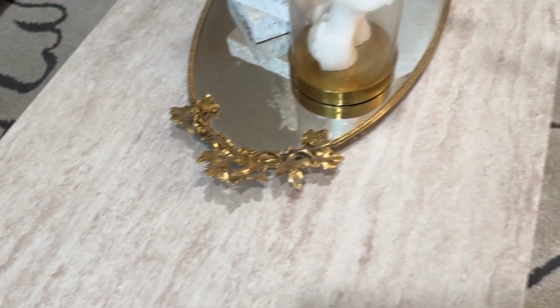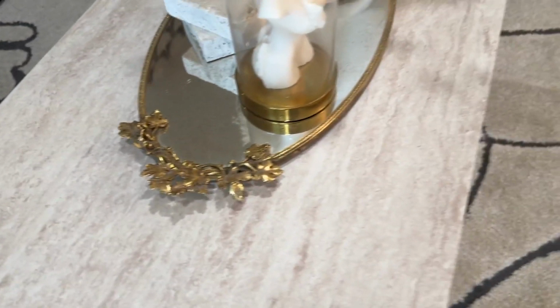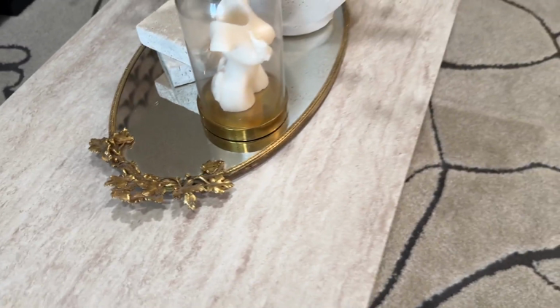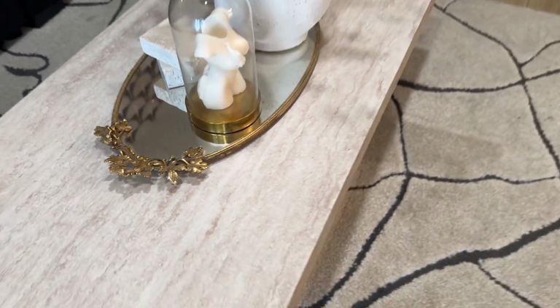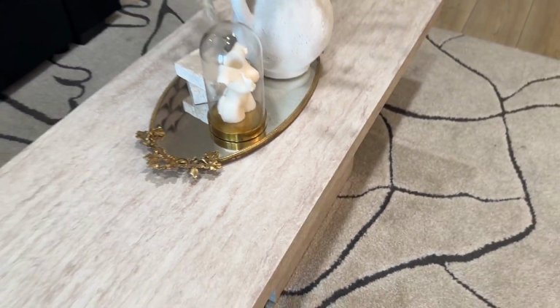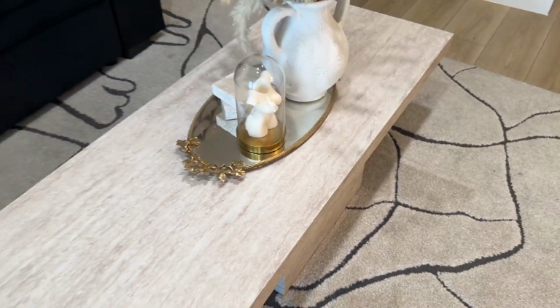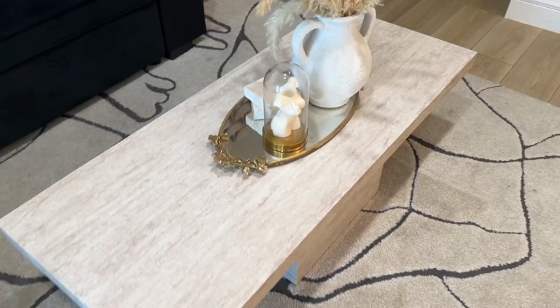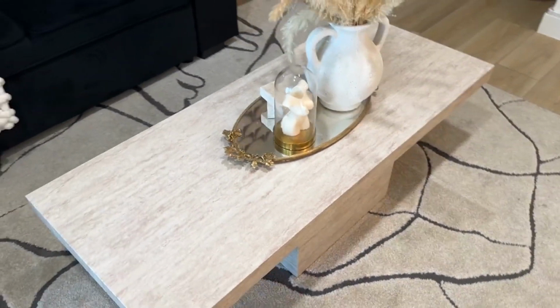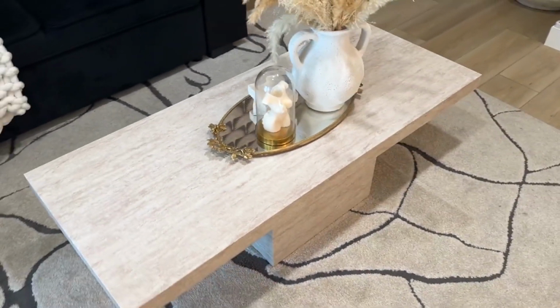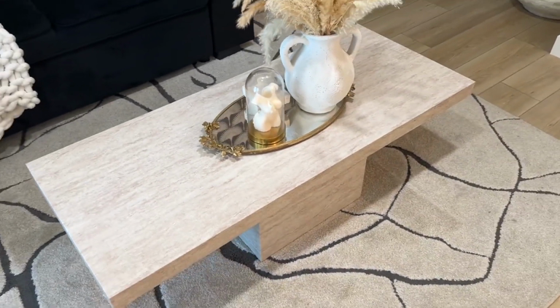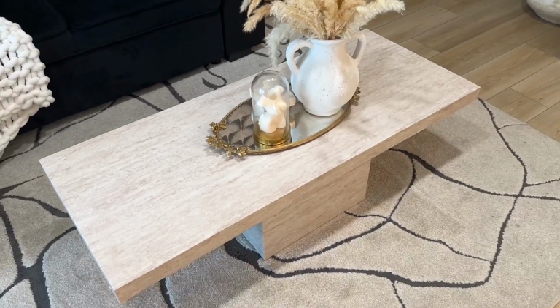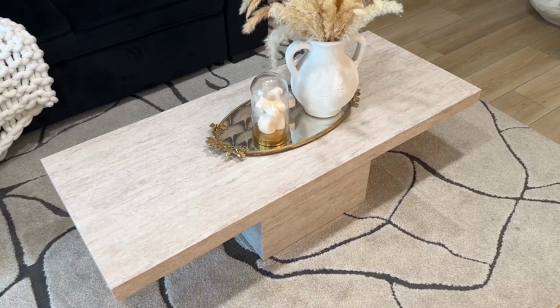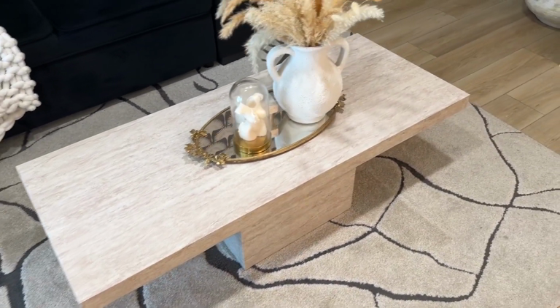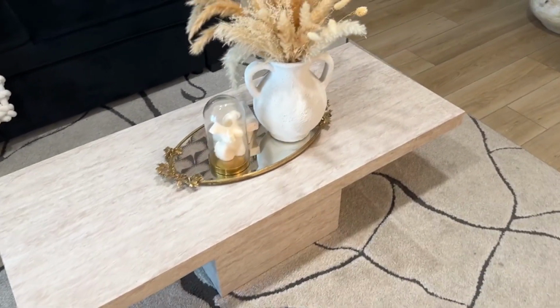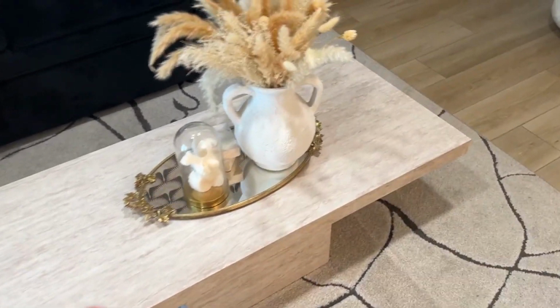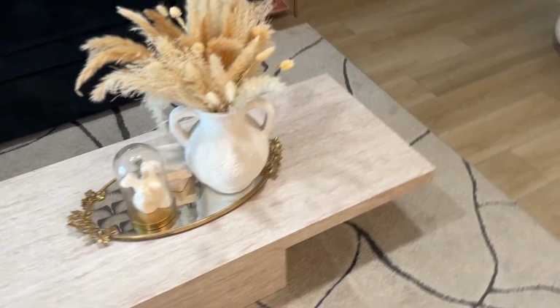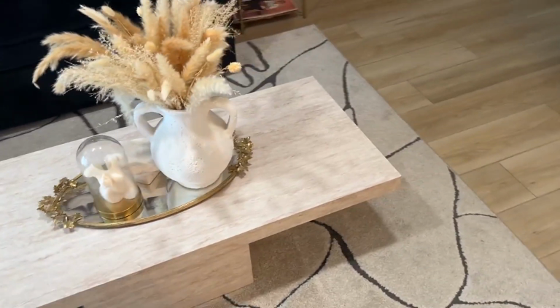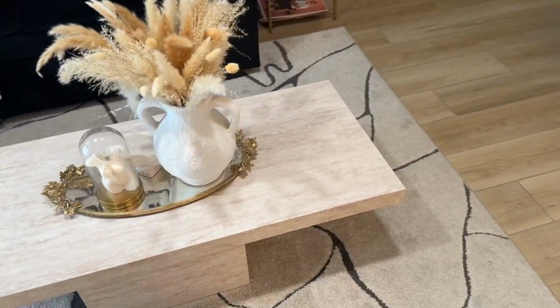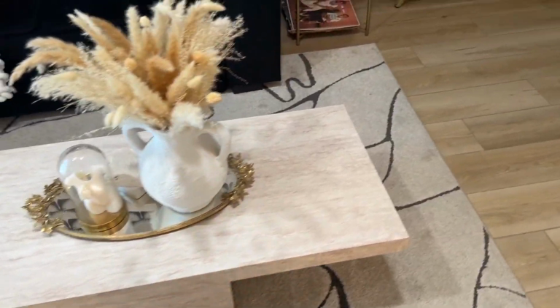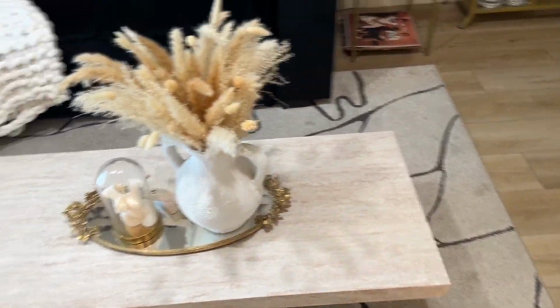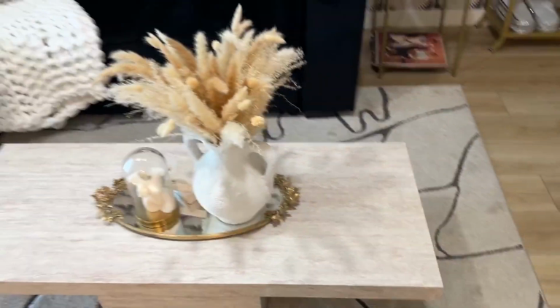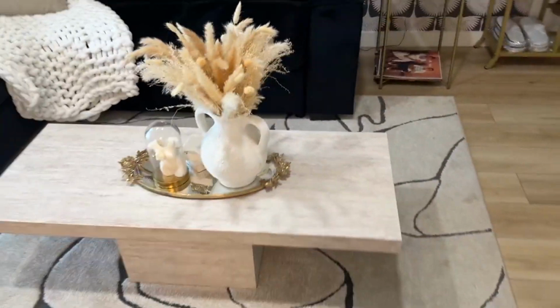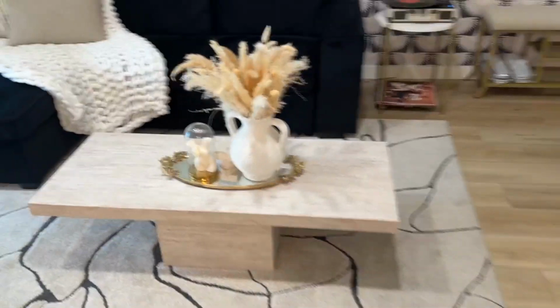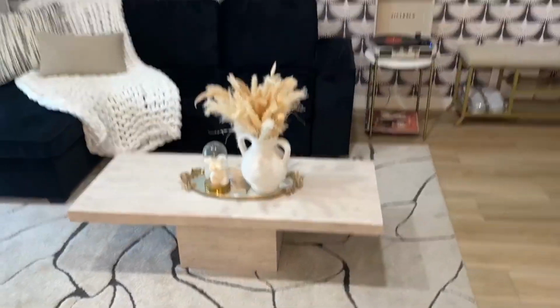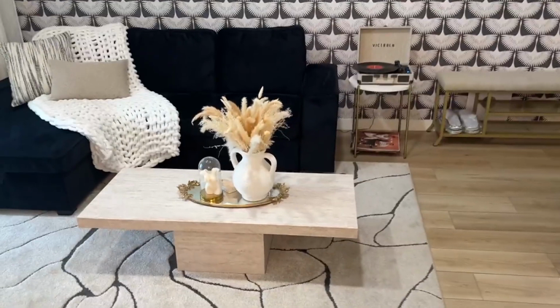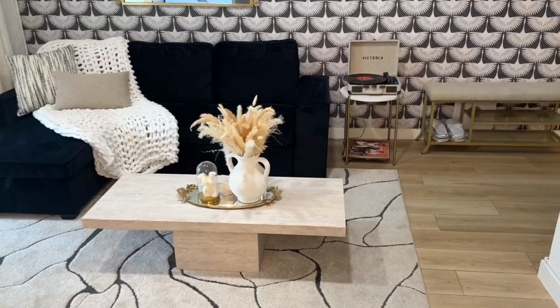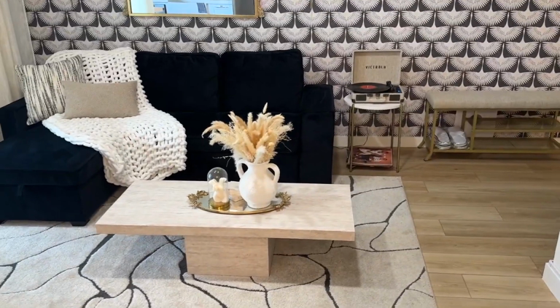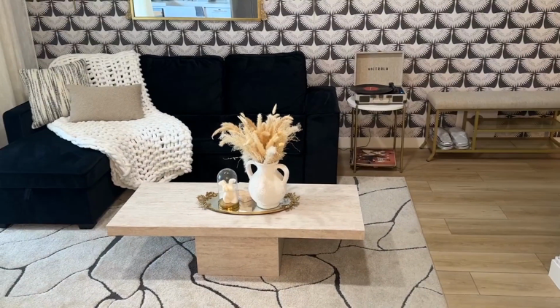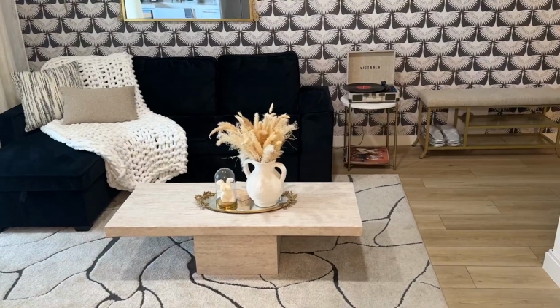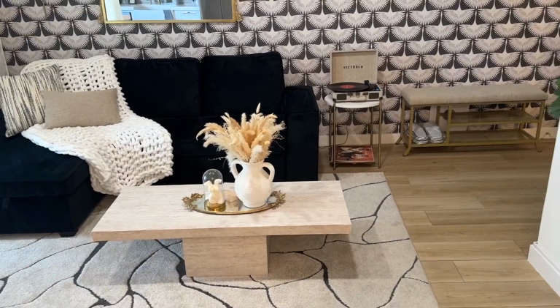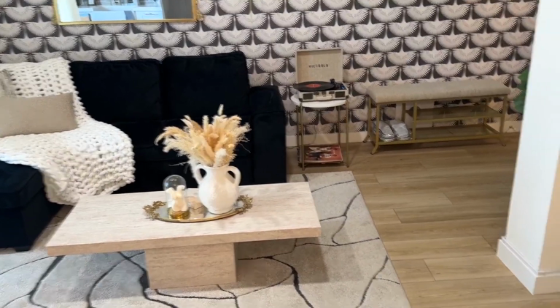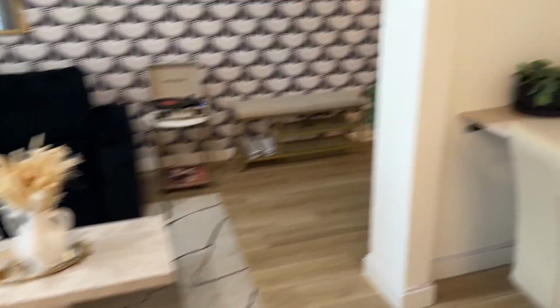I literally have a travertine in my bedroom and — I mean, obviously travertine has texture and this doesn't — but from far away, who the heck is going to know? Right.